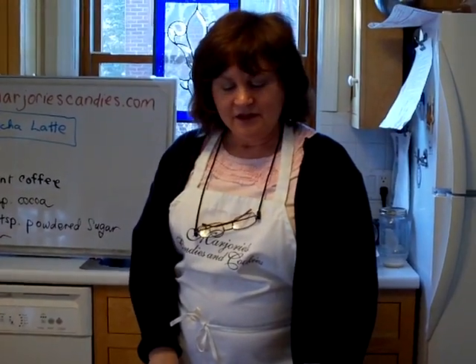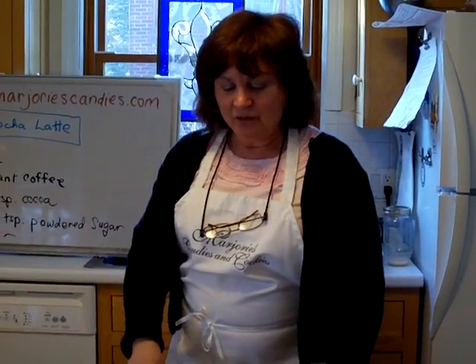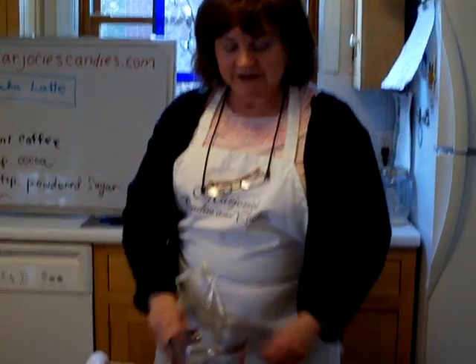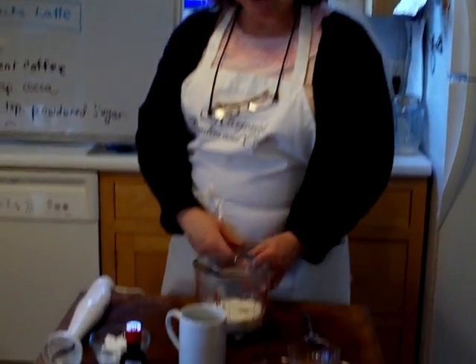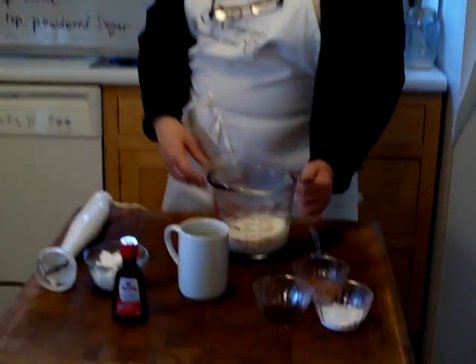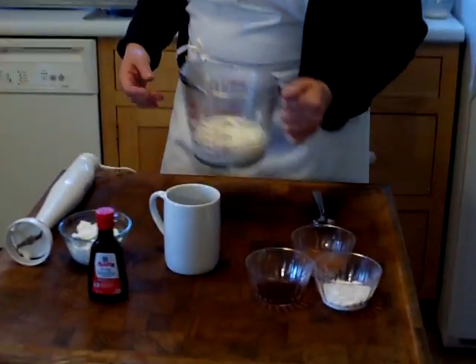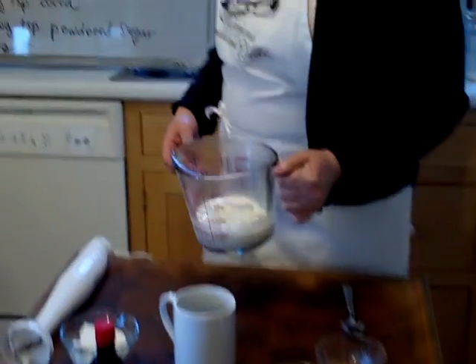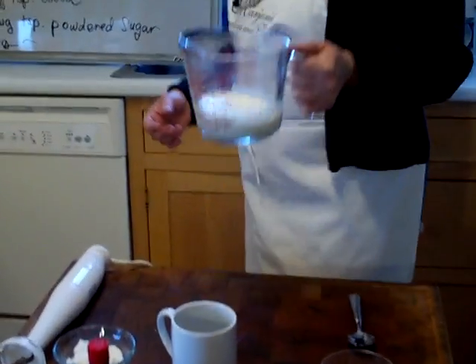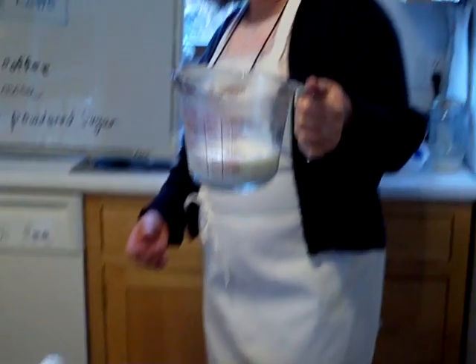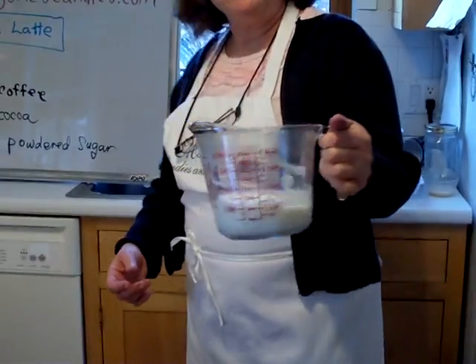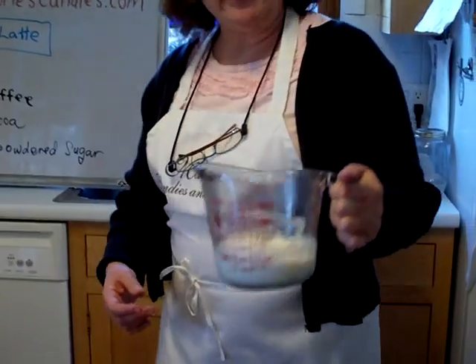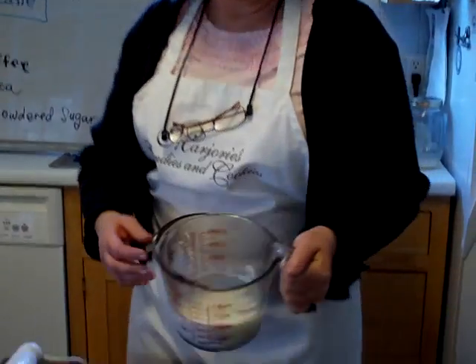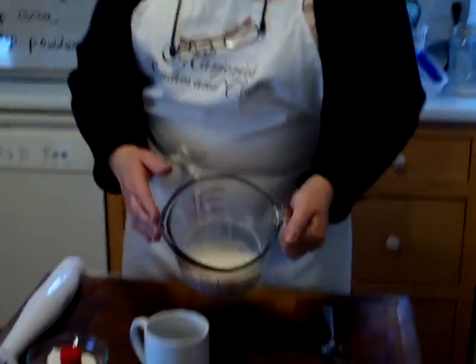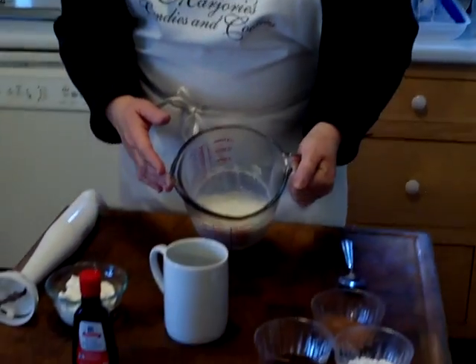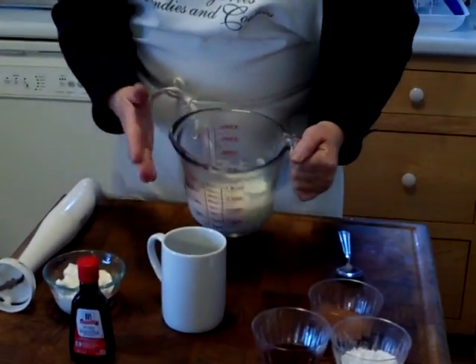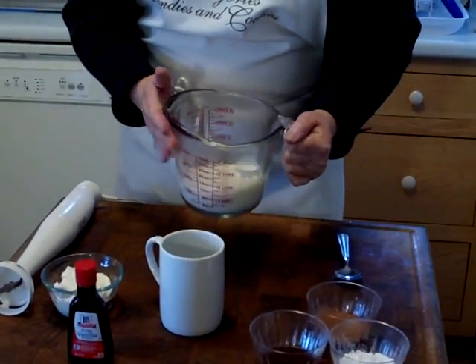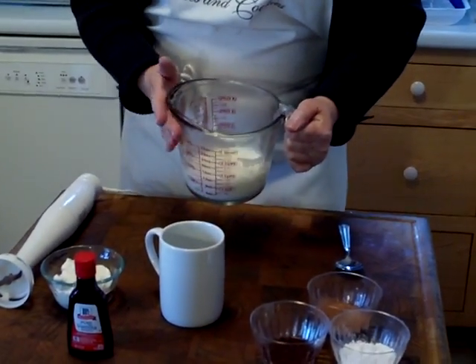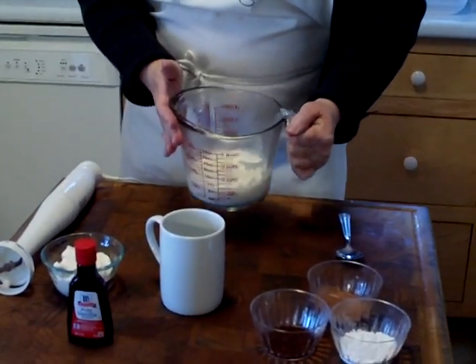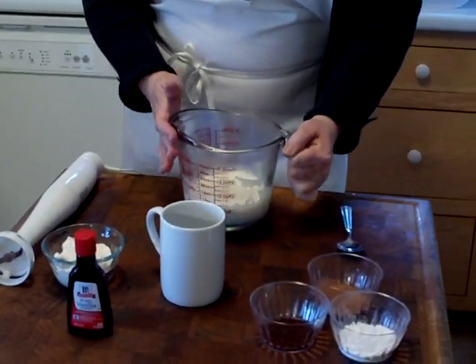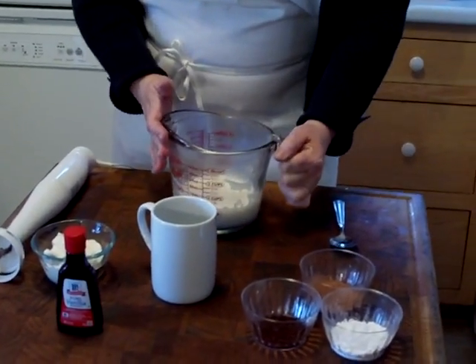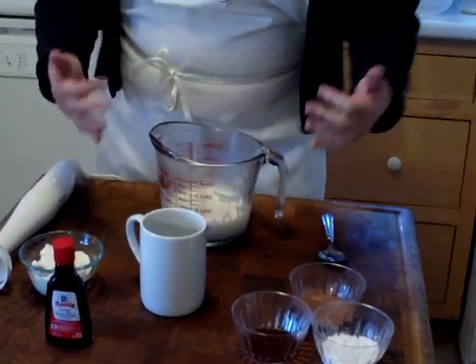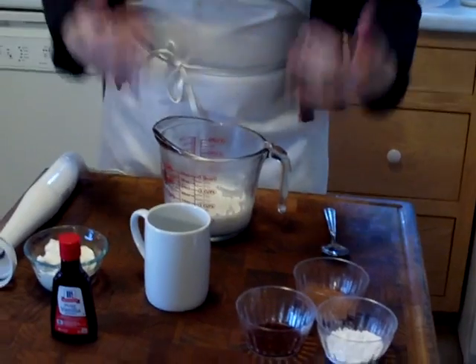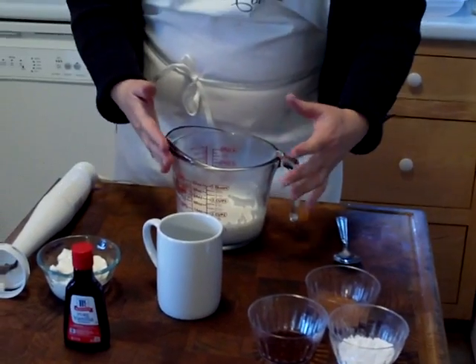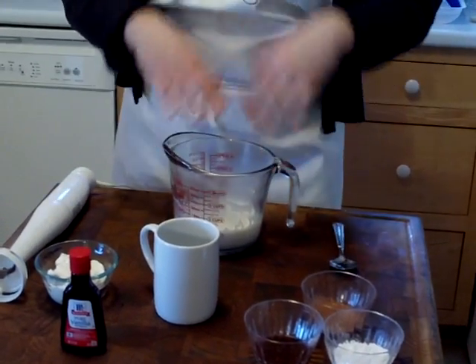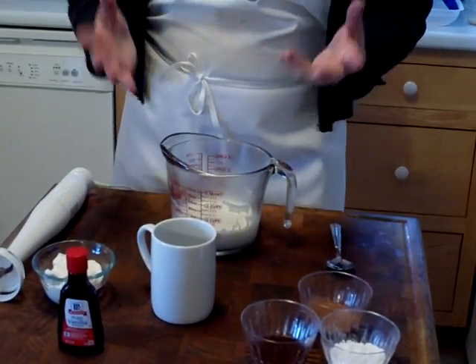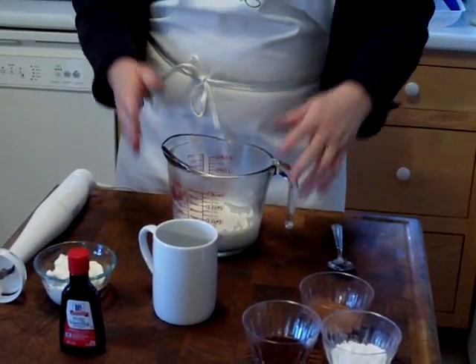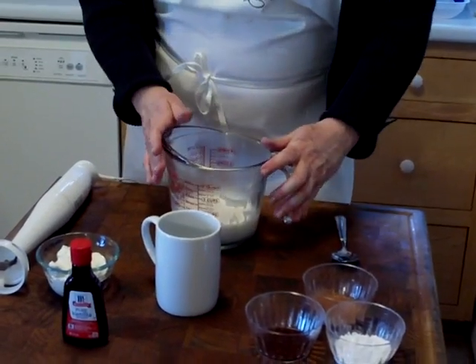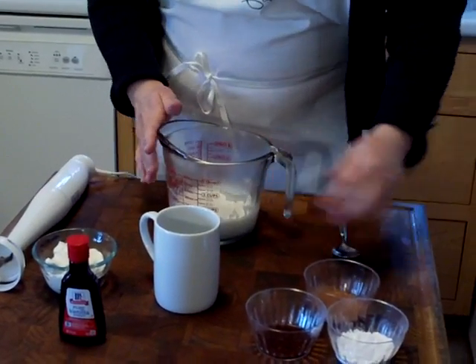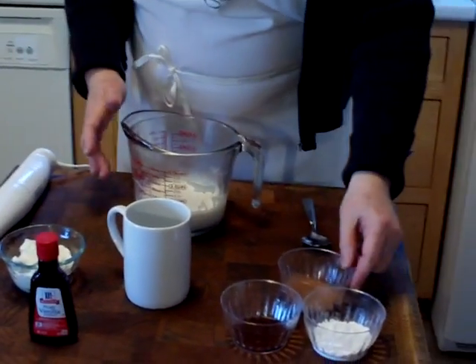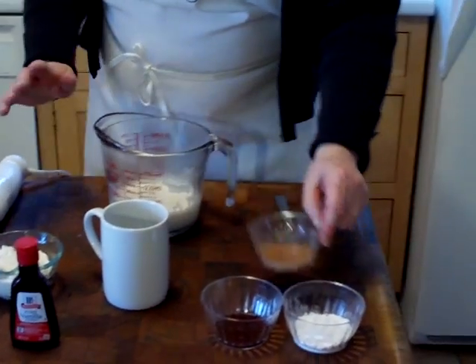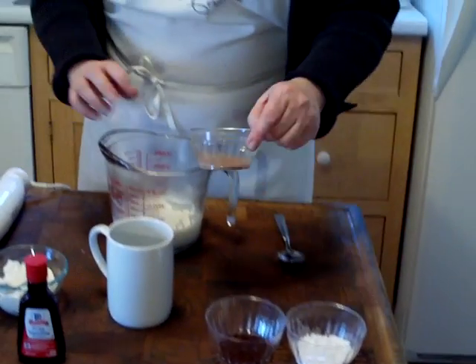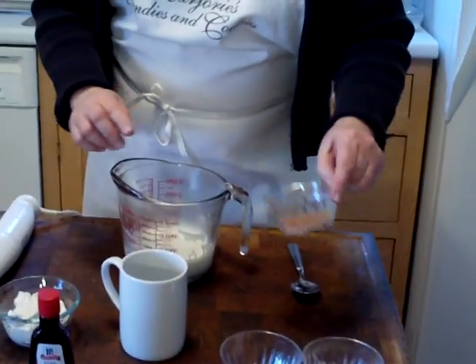So what I did was I took the cup of milk, I put it in the microwave, and I have it in a larger container because I like to heat the milk up until it foams up. And so I'm just going to make everything right in here.